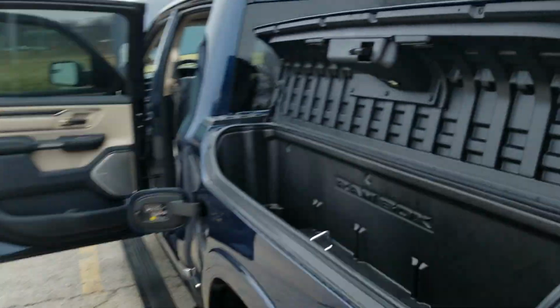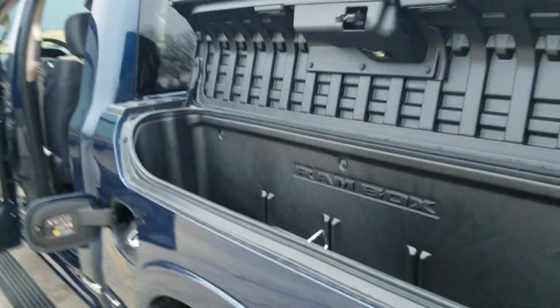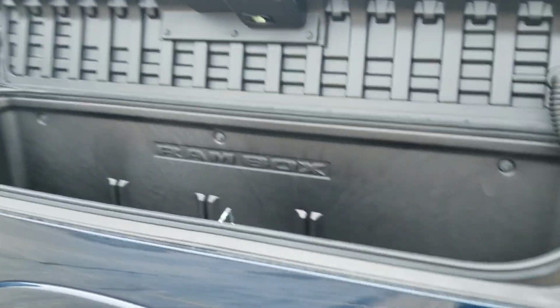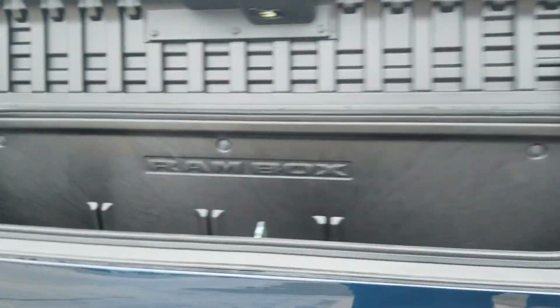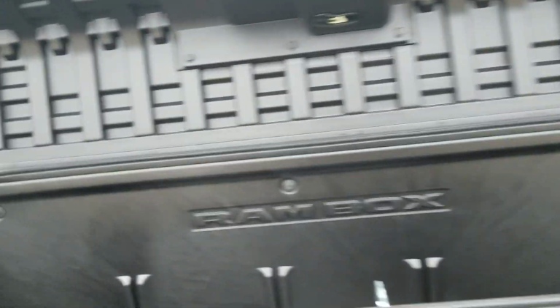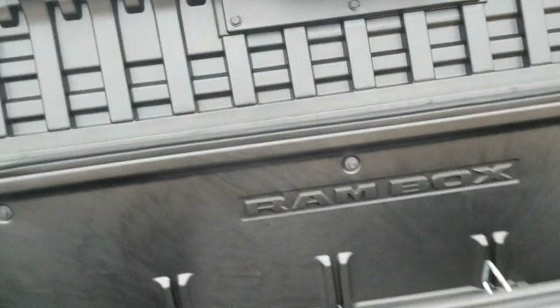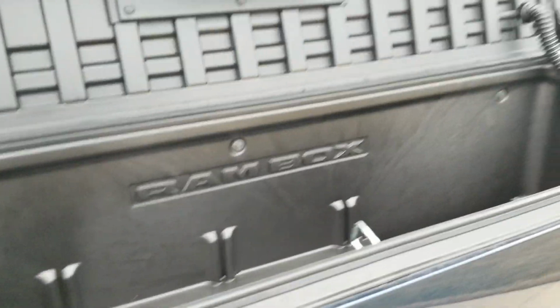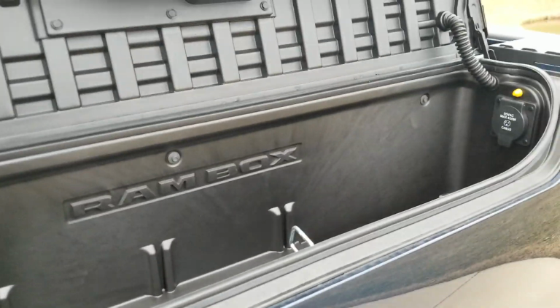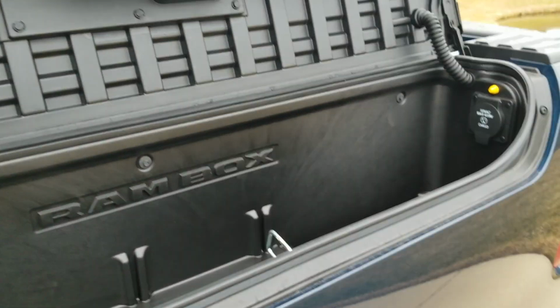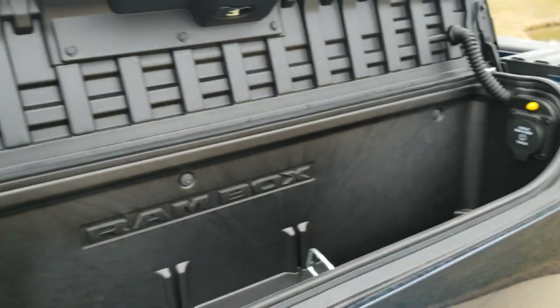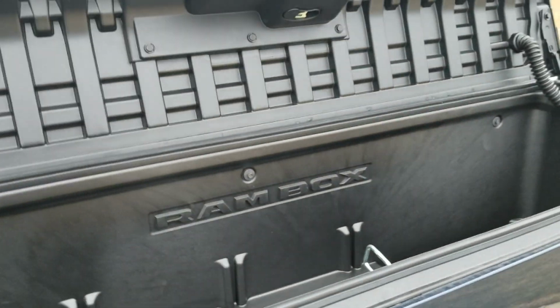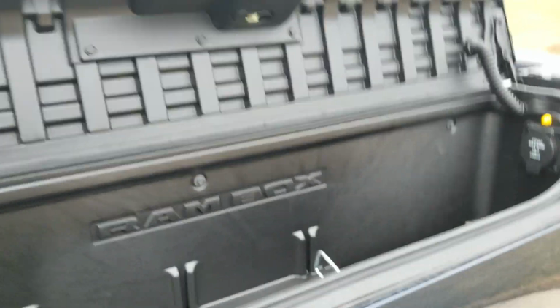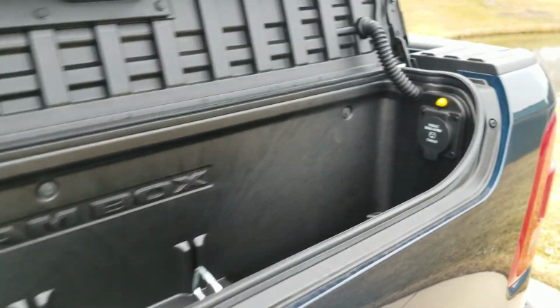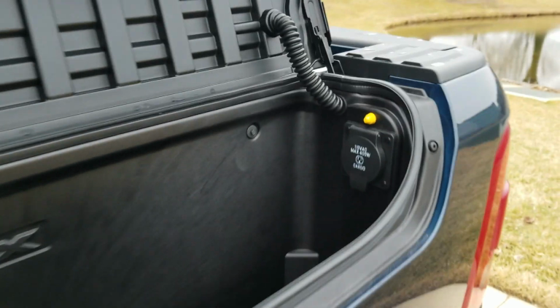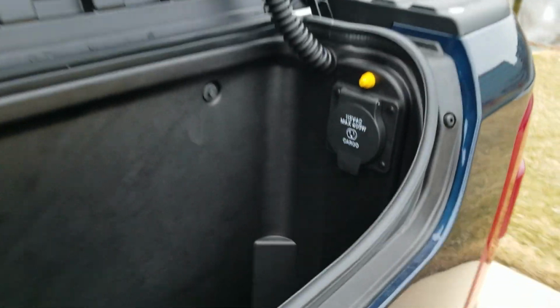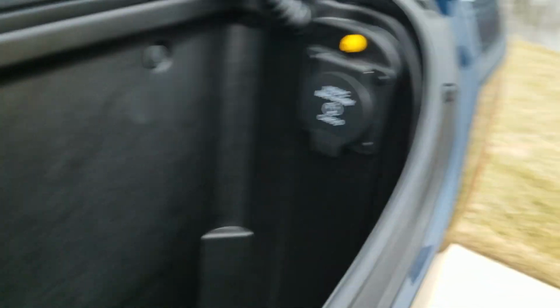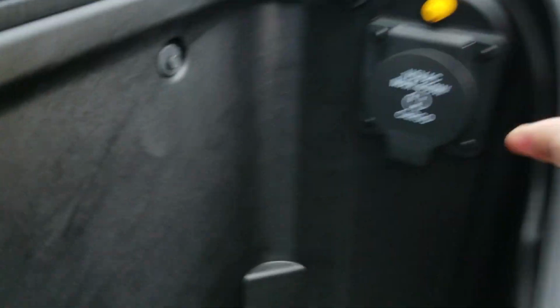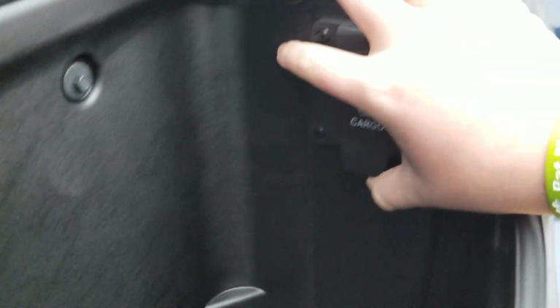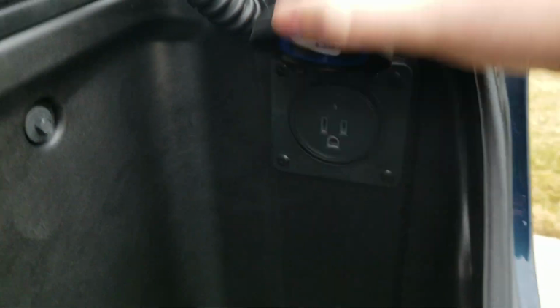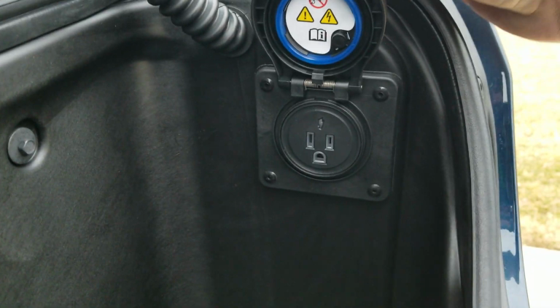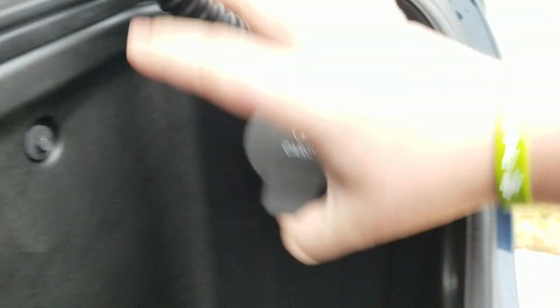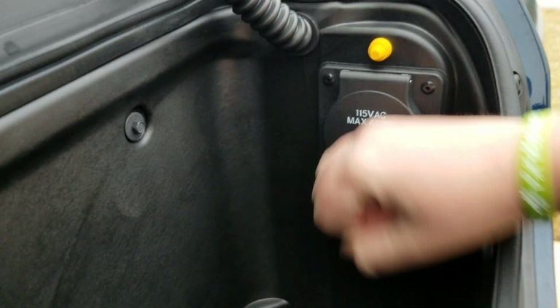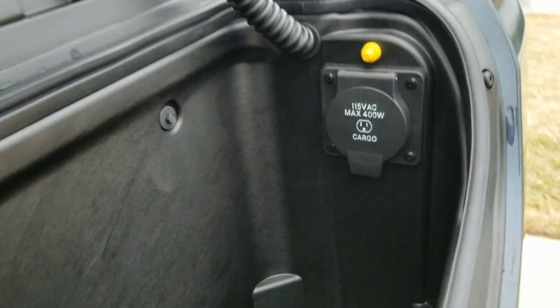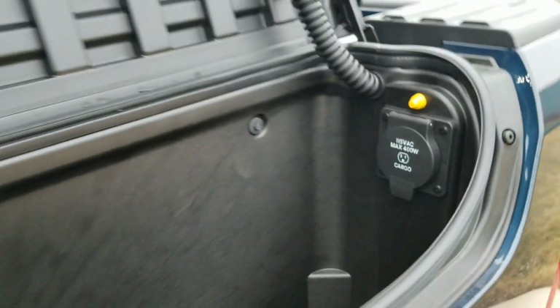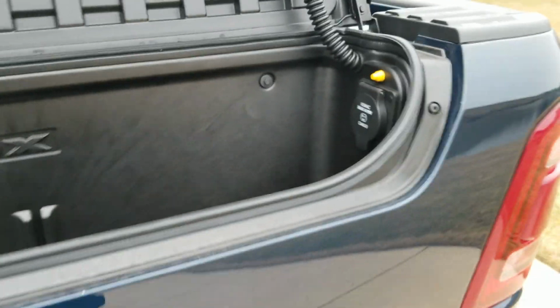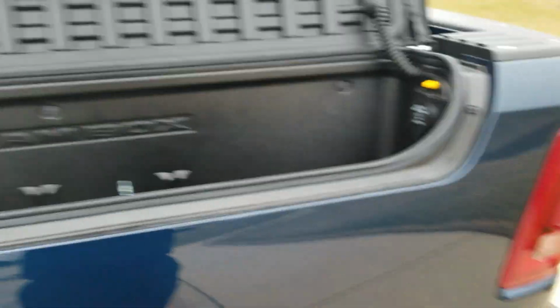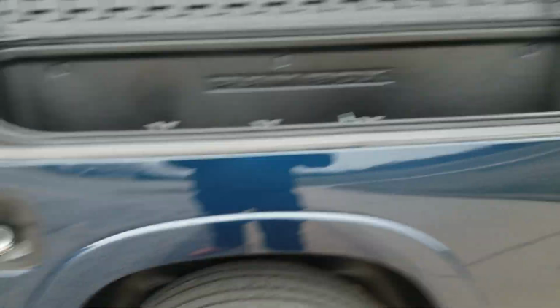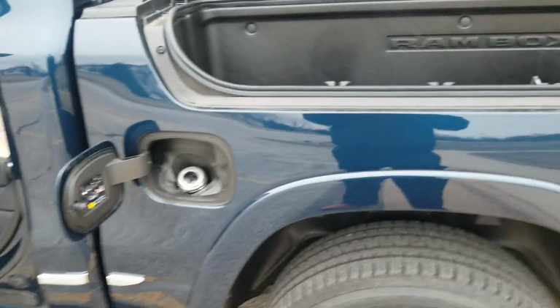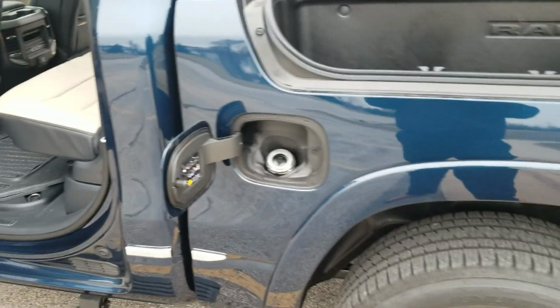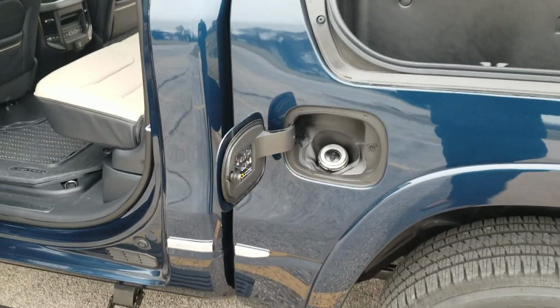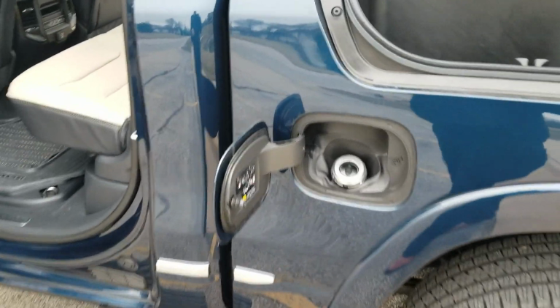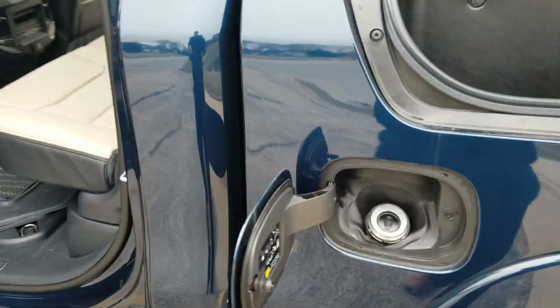Now this is where we're going to talk about the Ram box. So redesigned Ram boxes — they're about an inch deeper, and you now have a 115 power outlet in here that can support up to 400 watts. So kind of cool. First year of the capless gas cap.